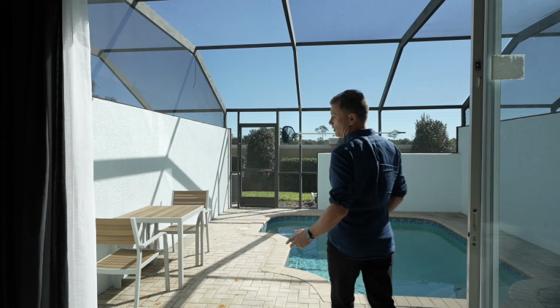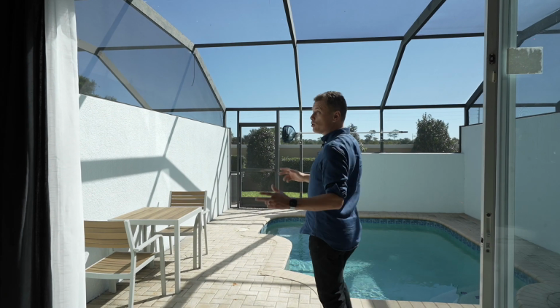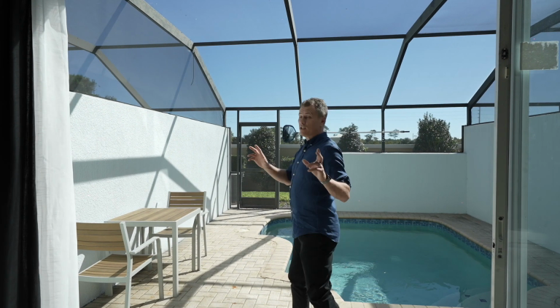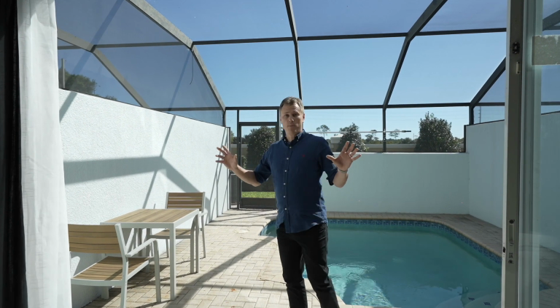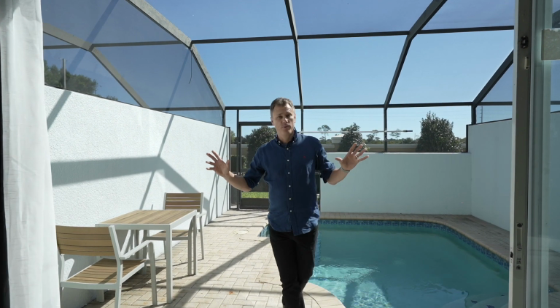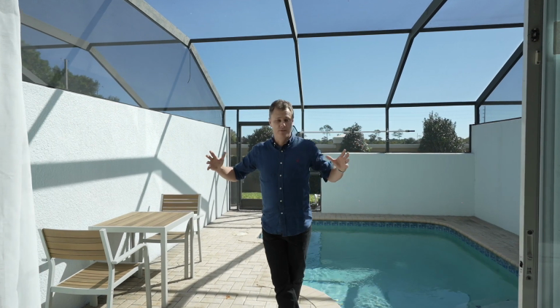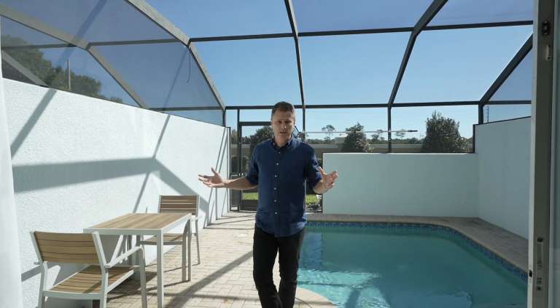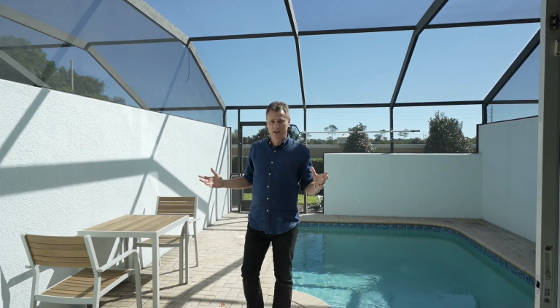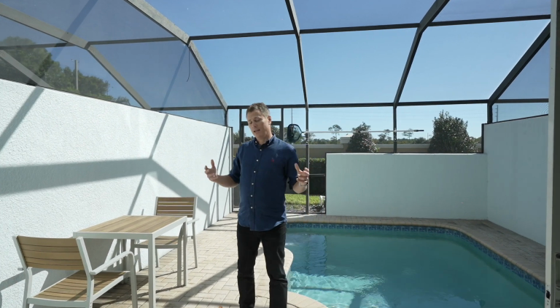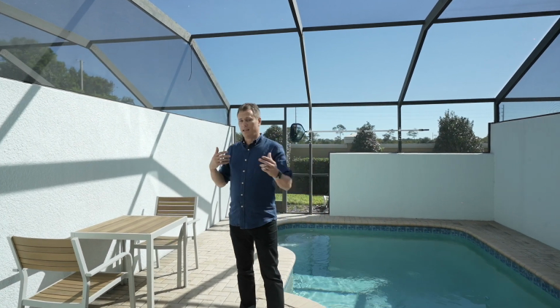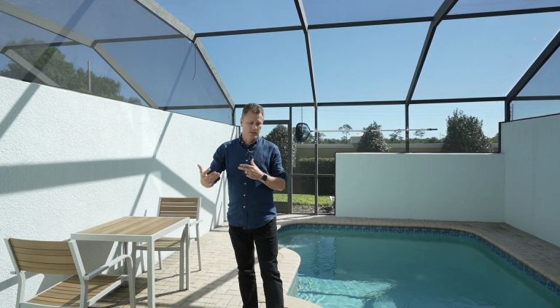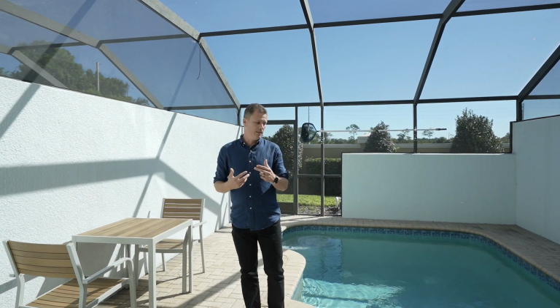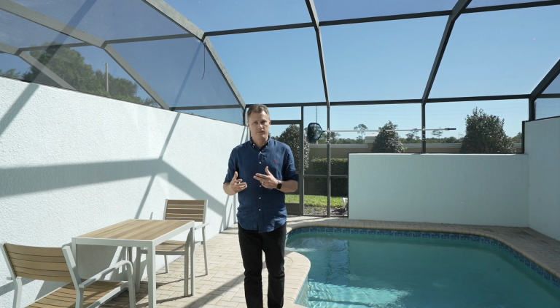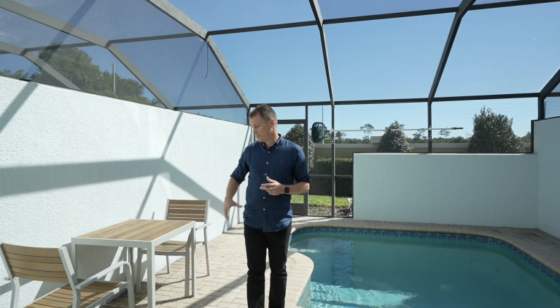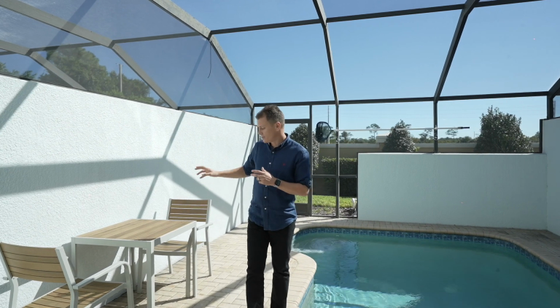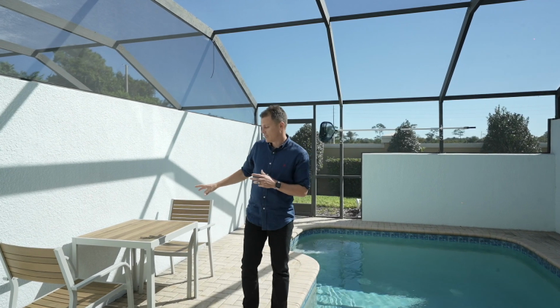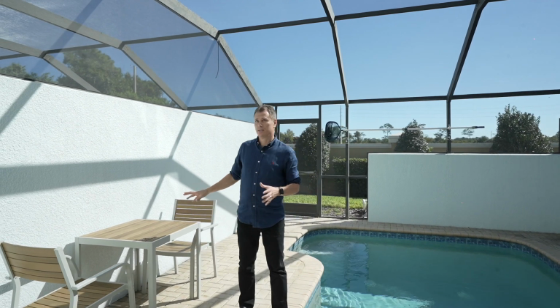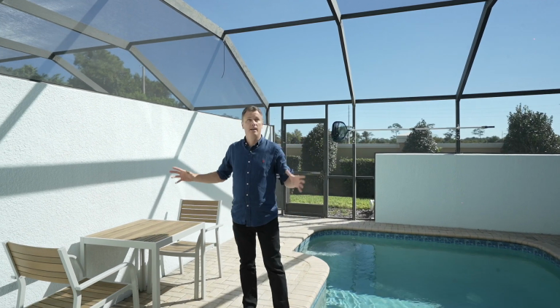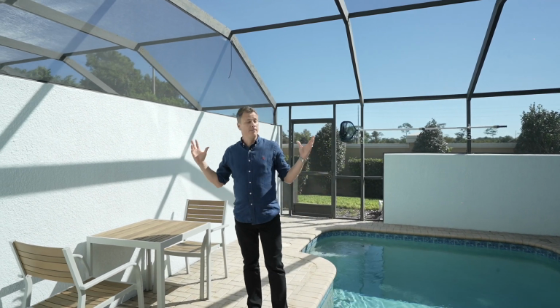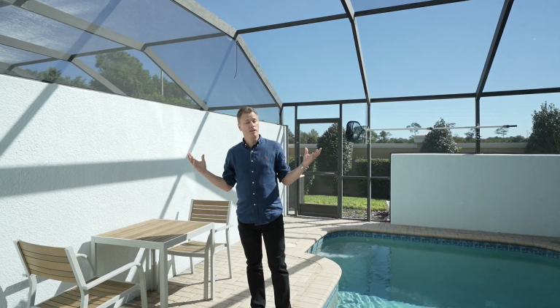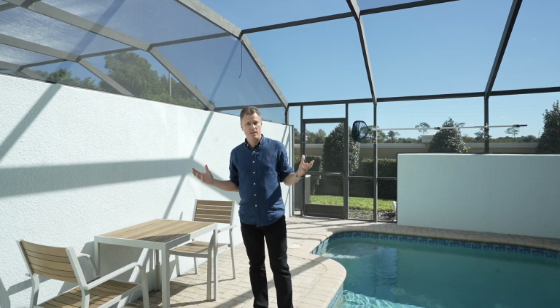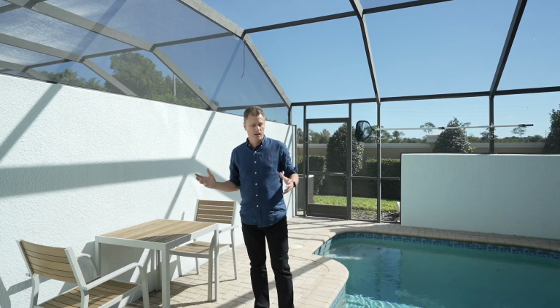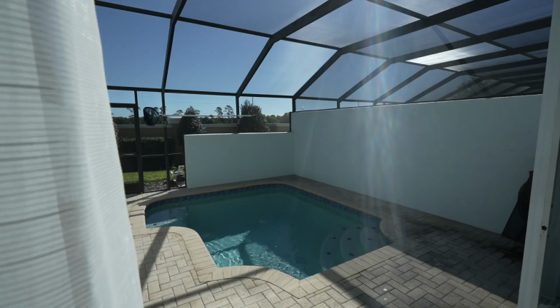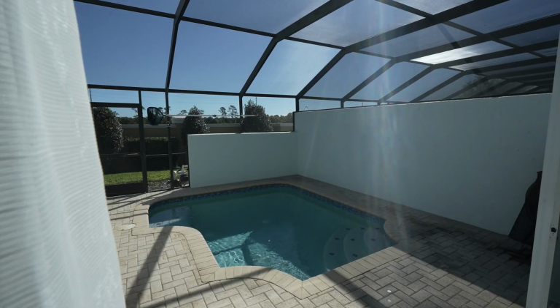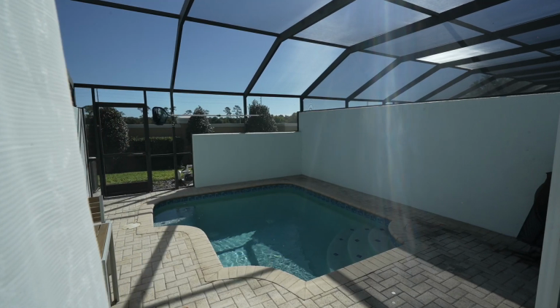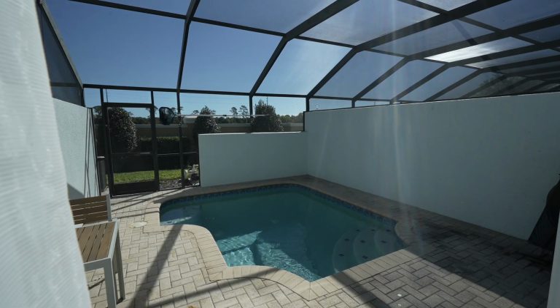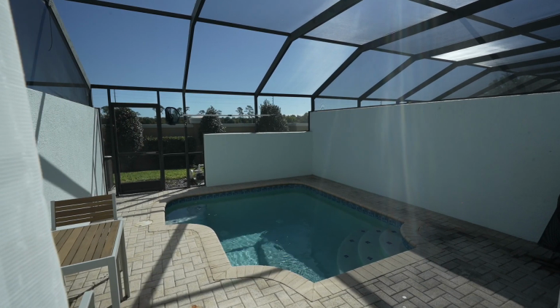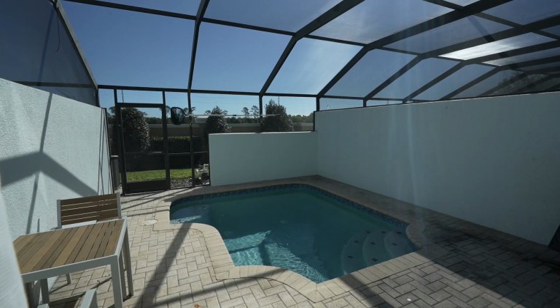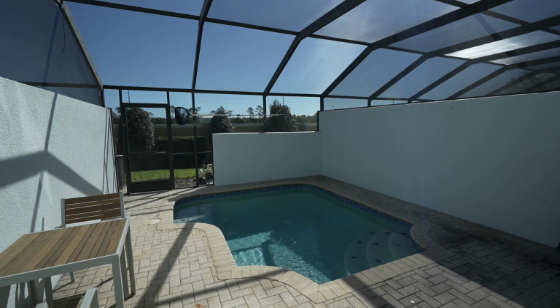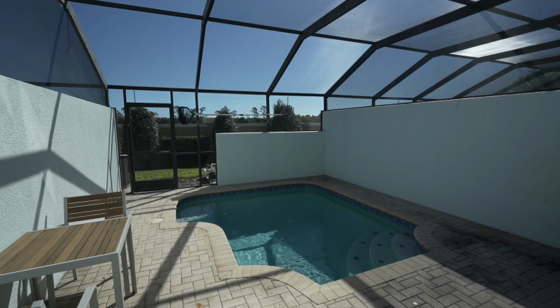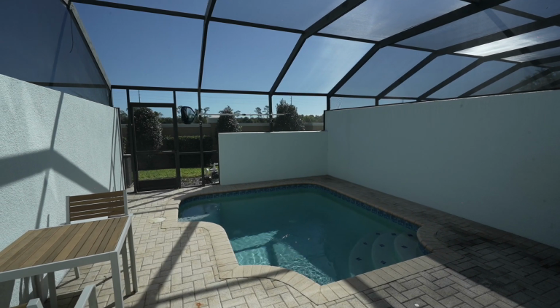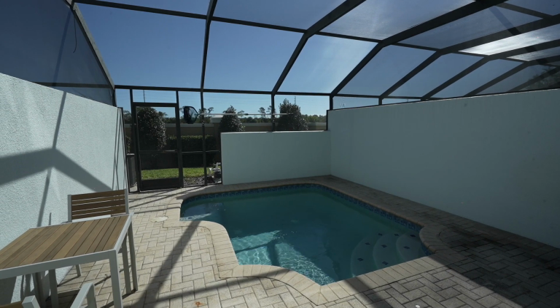These doors are actually double opening, so they're really big — lets the outside in and vice versa. You've got a nice little table to sit down. It's fully screened and enclosed, and you've got a nice place to sit and relax in the pool on those hot summer days.